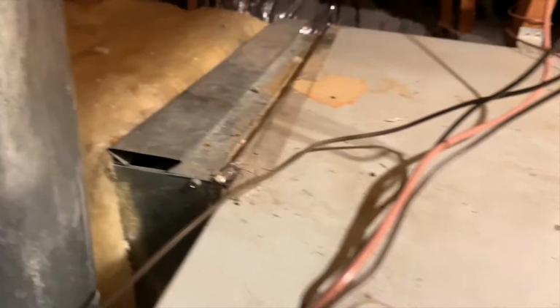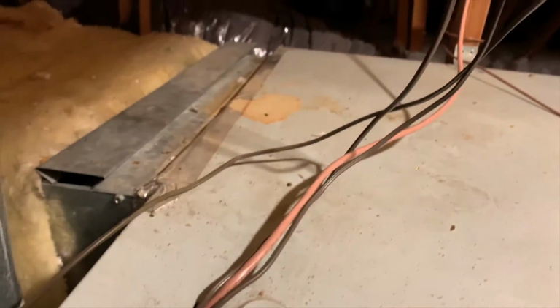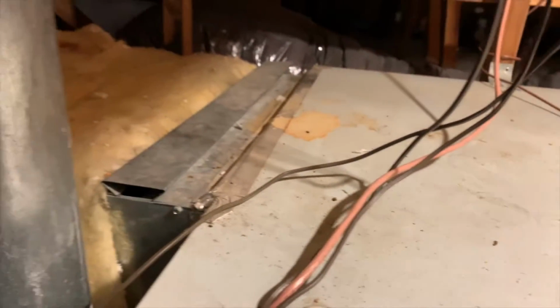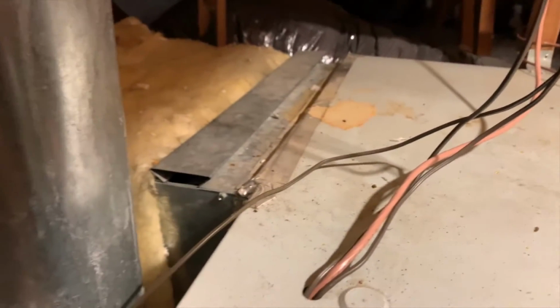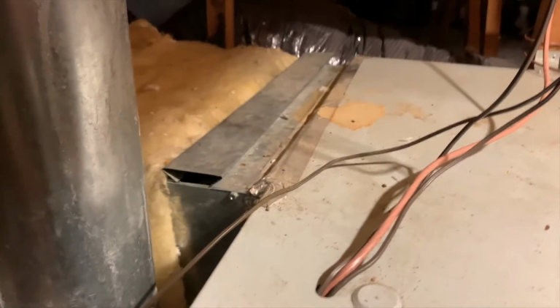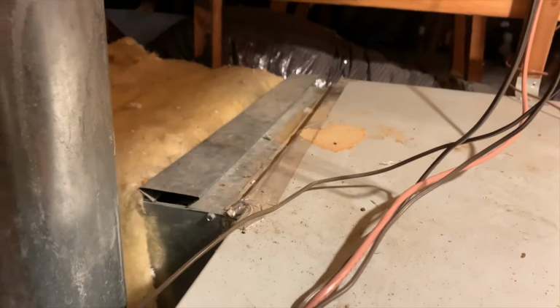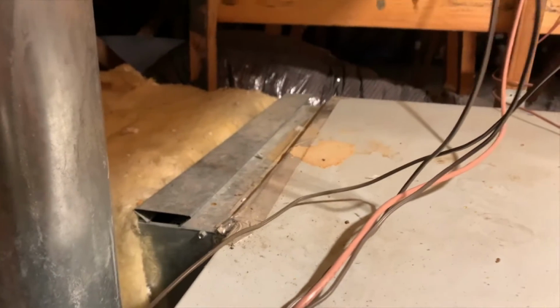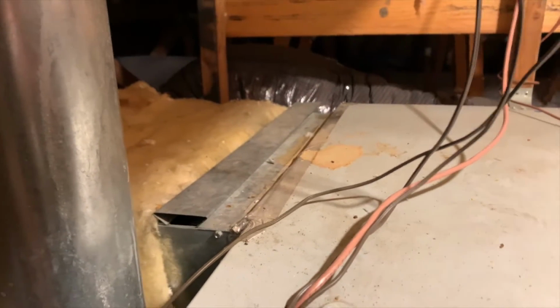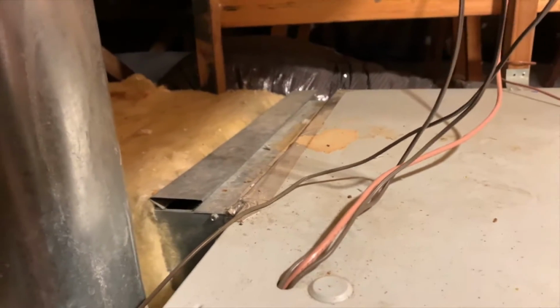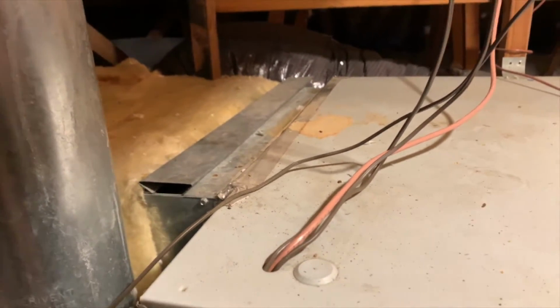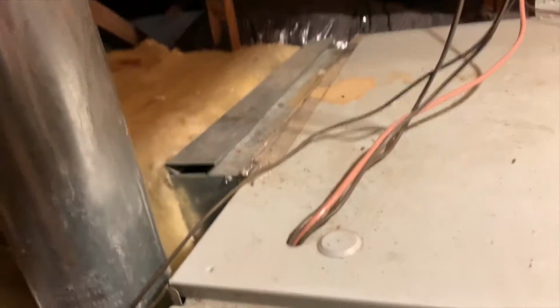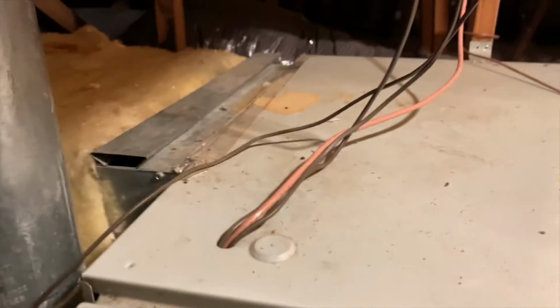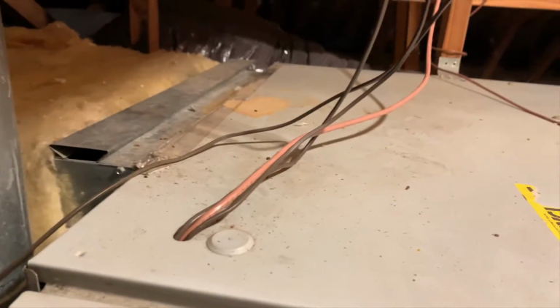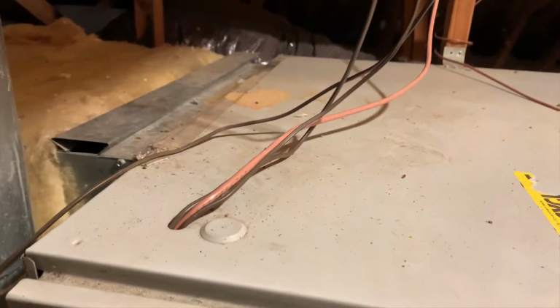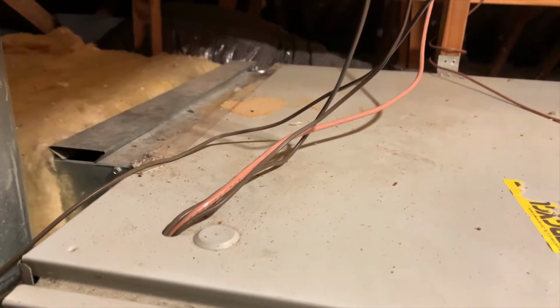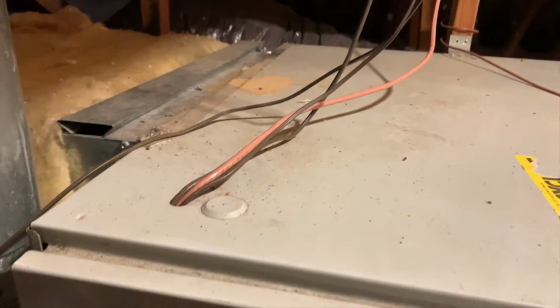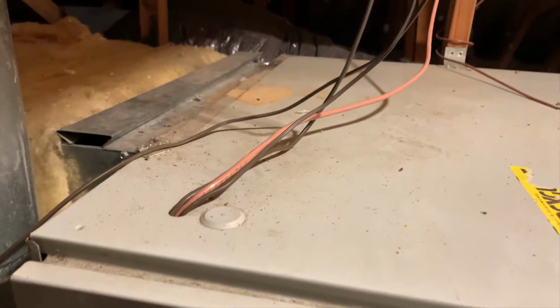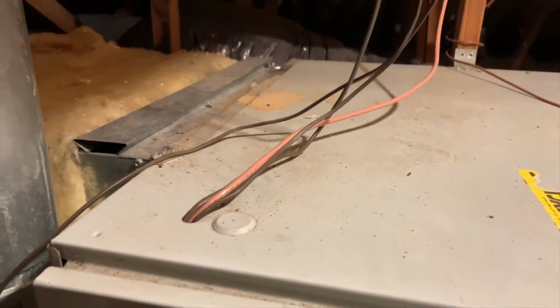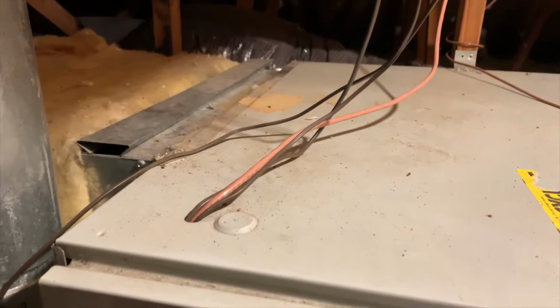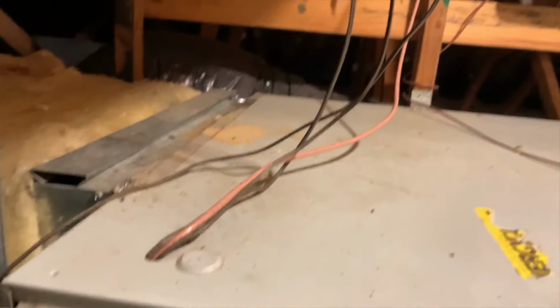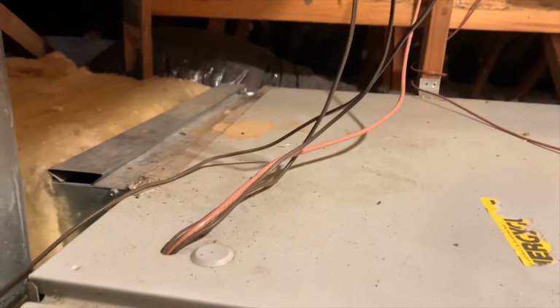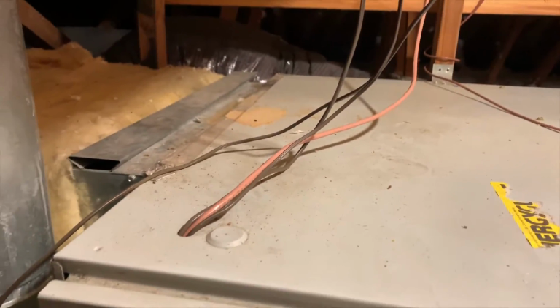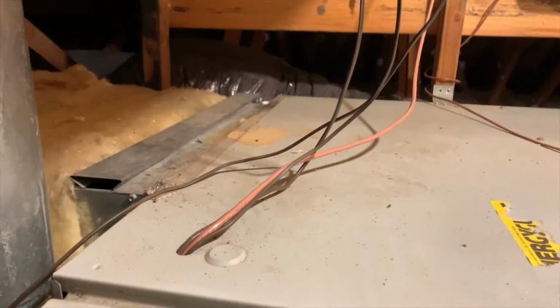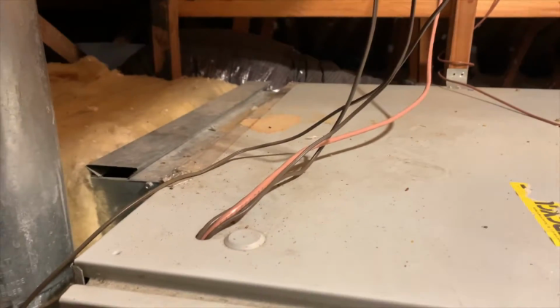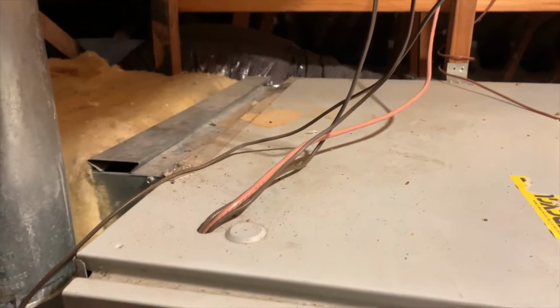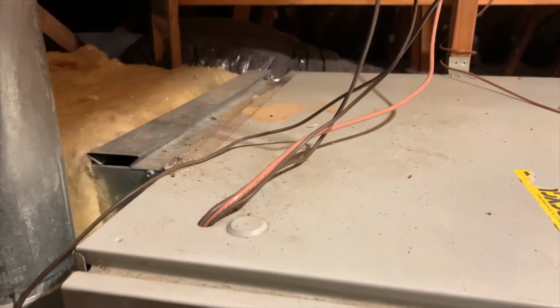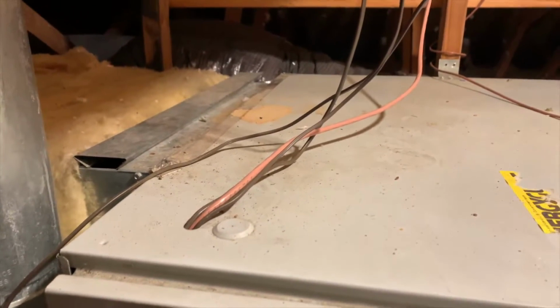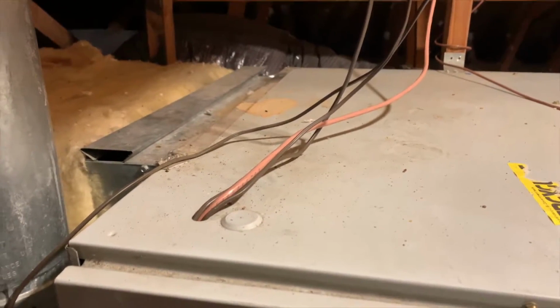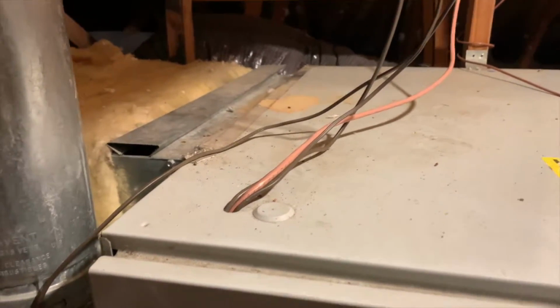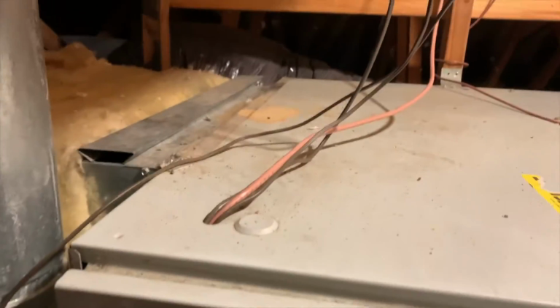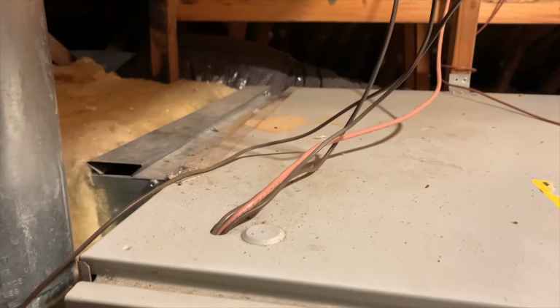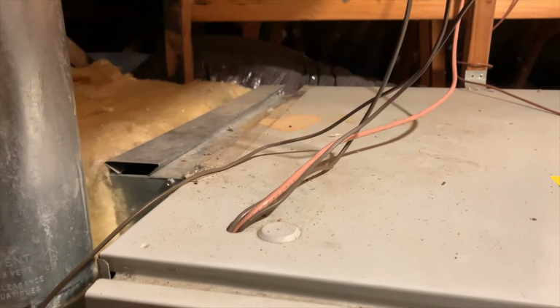Boom, you are done! That is how you replace an air filter in a central heating and AC system. Thanks for watching — I have to climb back down to the second floor. I'll see you next time.